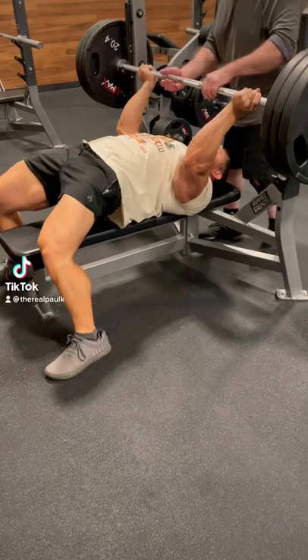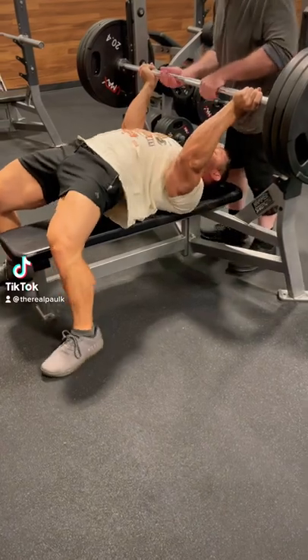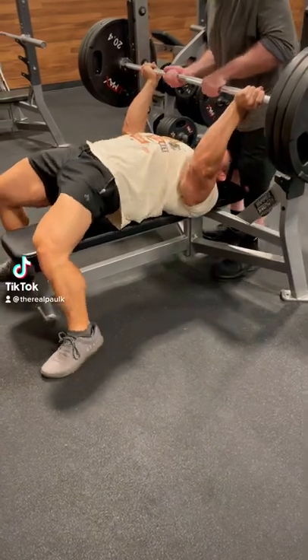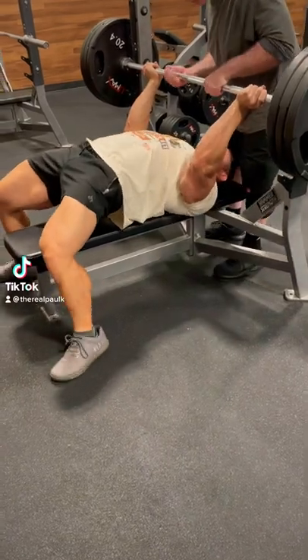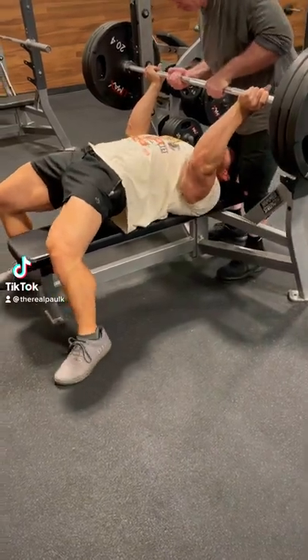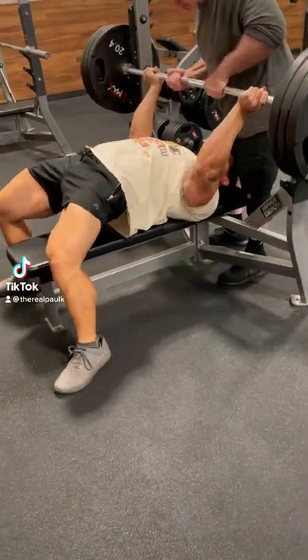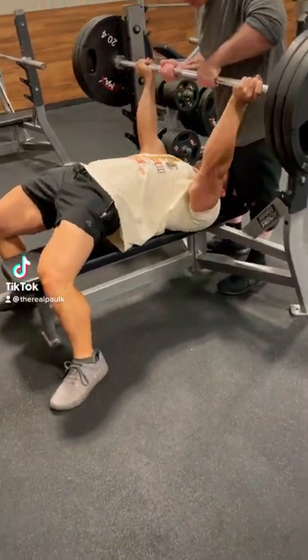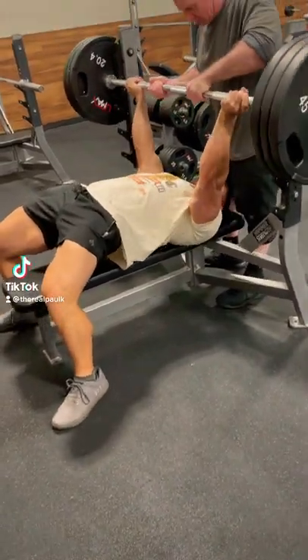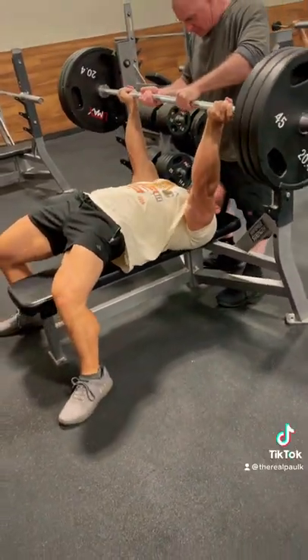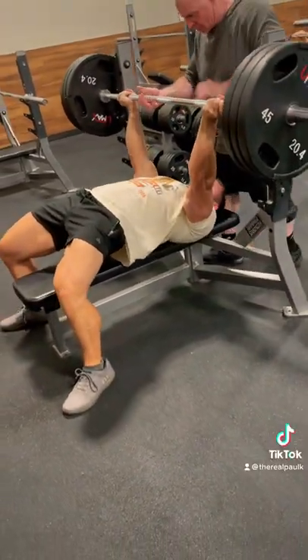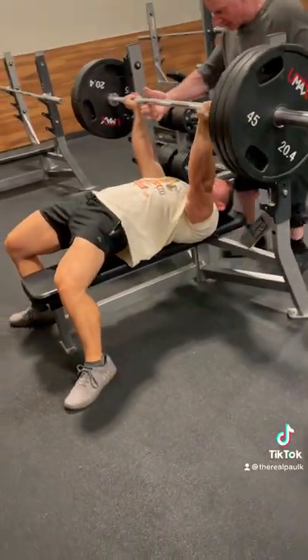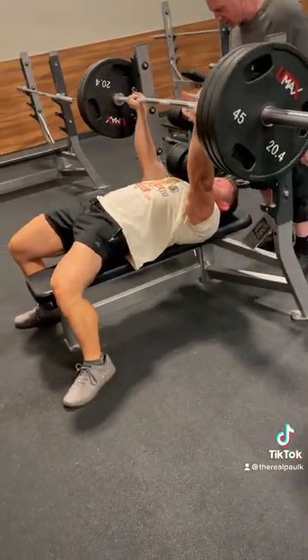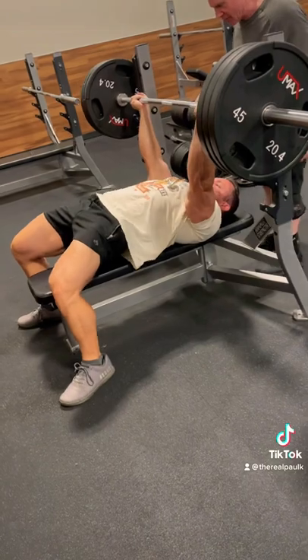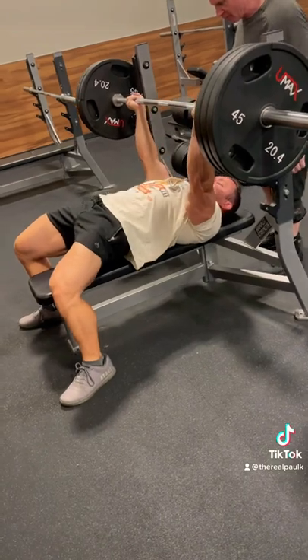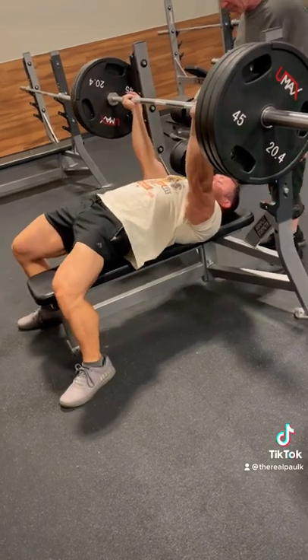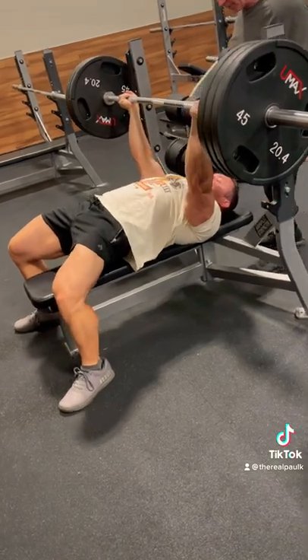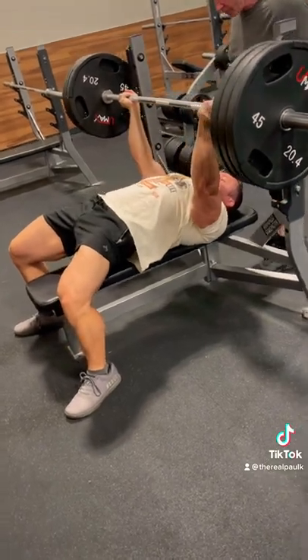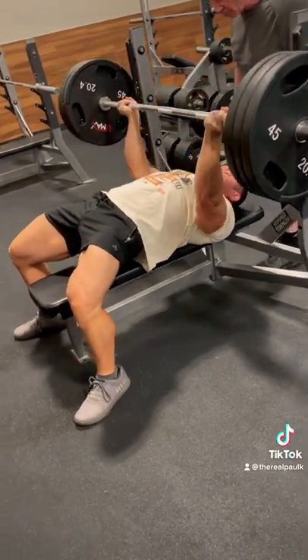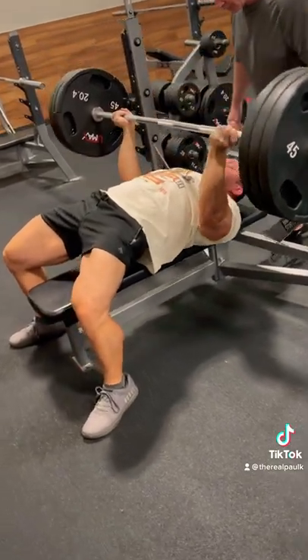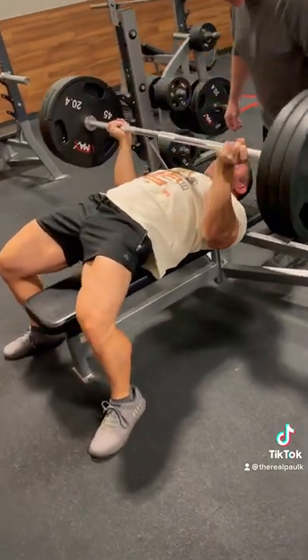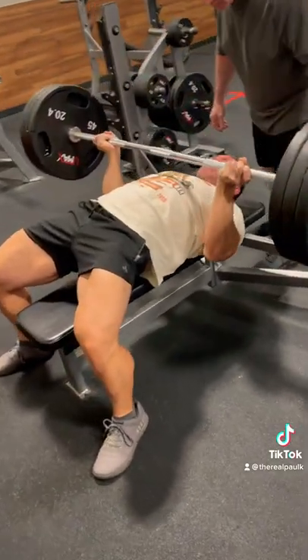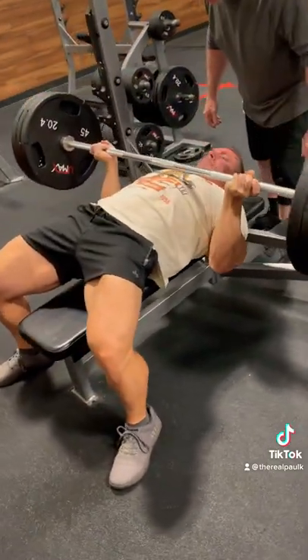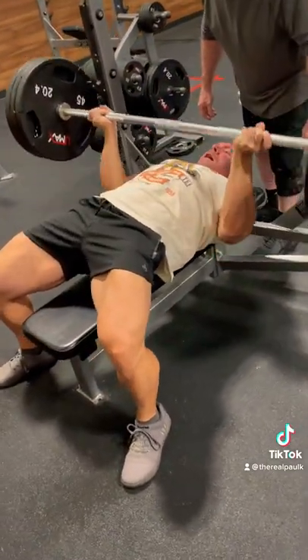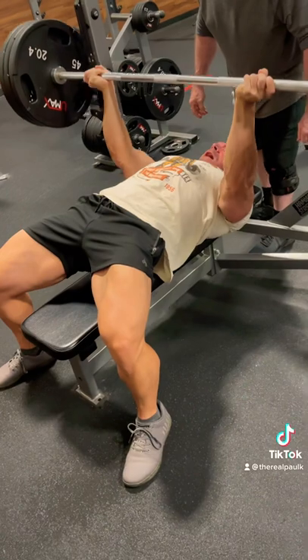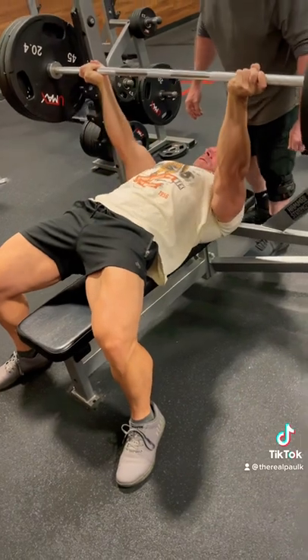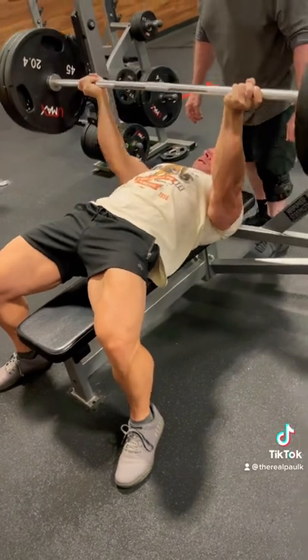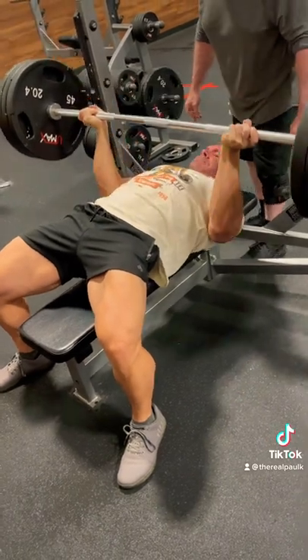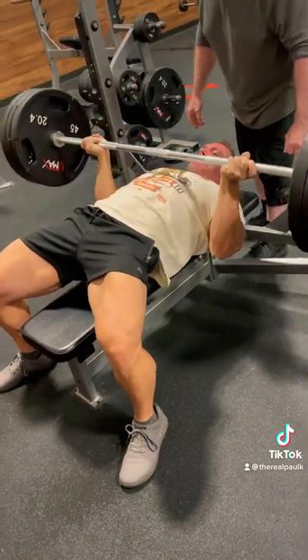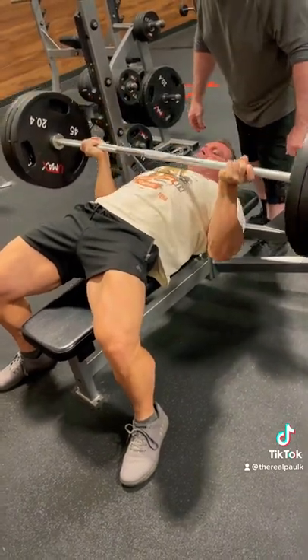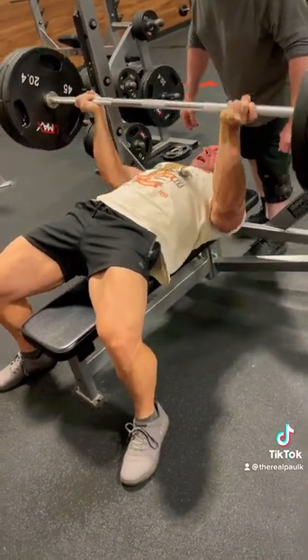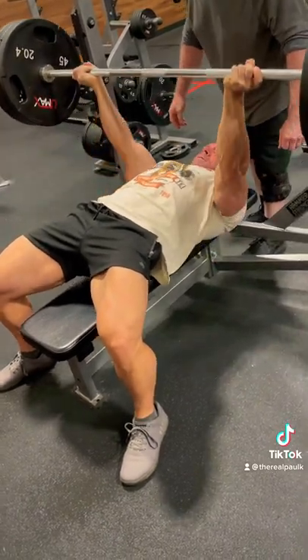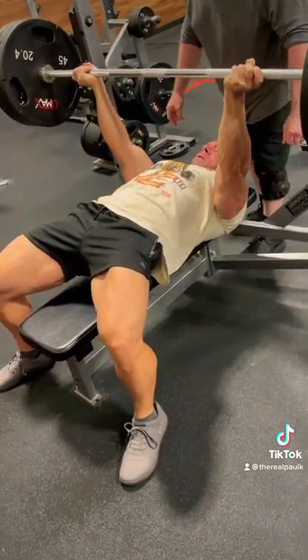Let's keep growing some big arms with this reverse grip bench press. Now, depending on how you position yourself, you can target the triceps almost directly on this and keep the chest and front delts out of it for the most part.